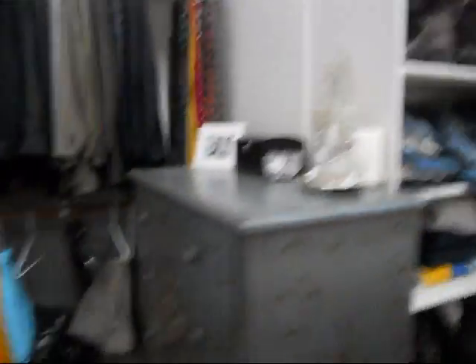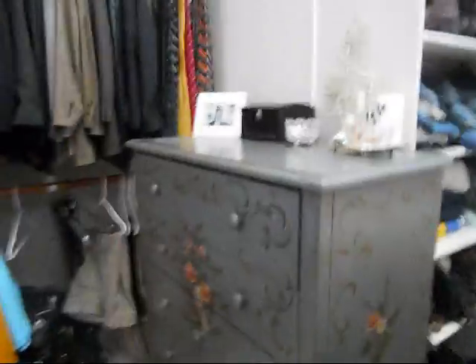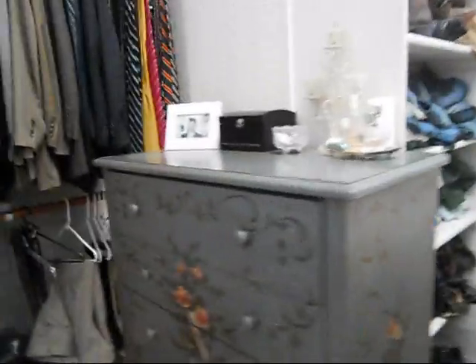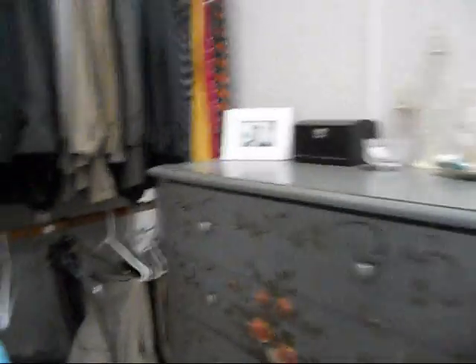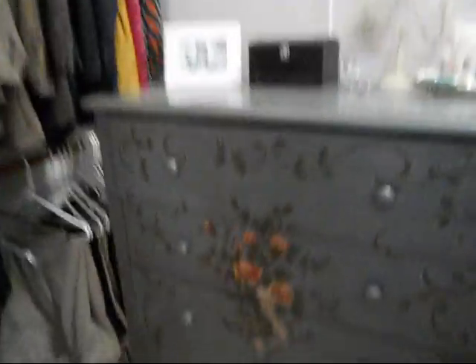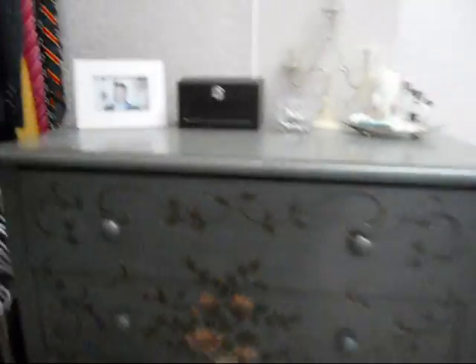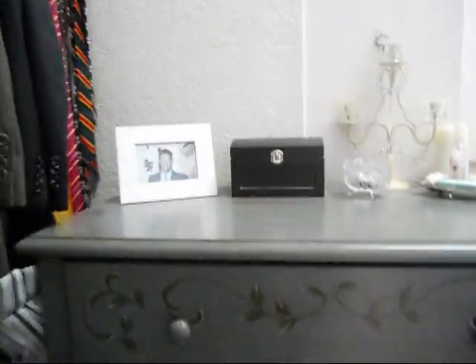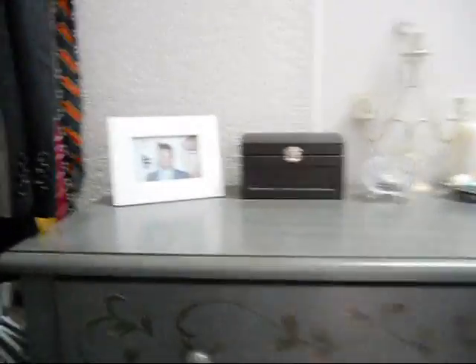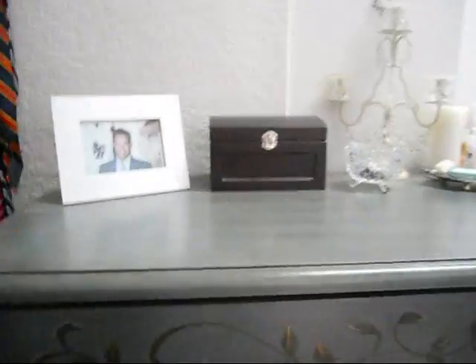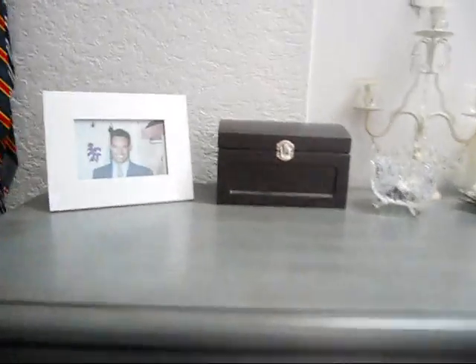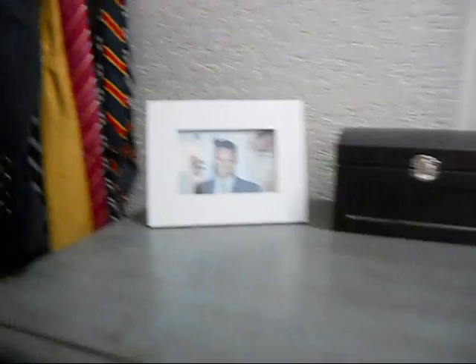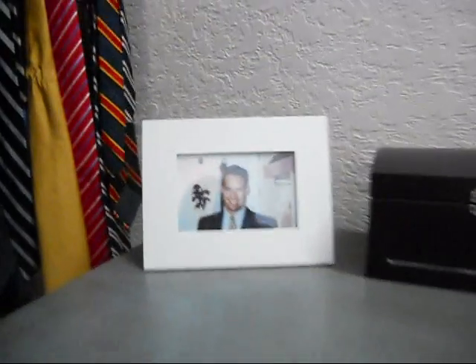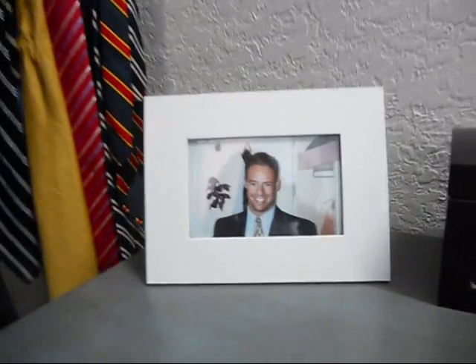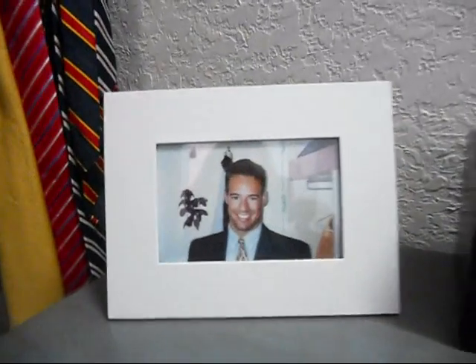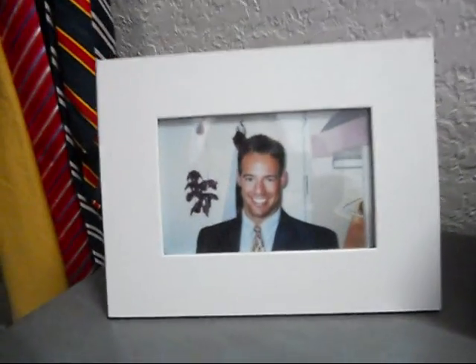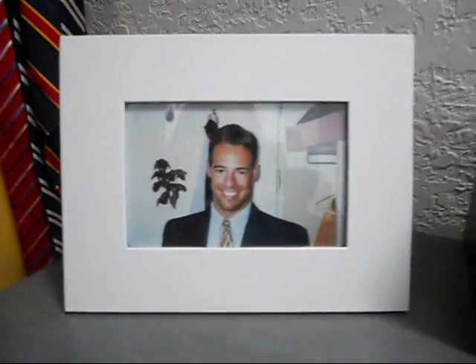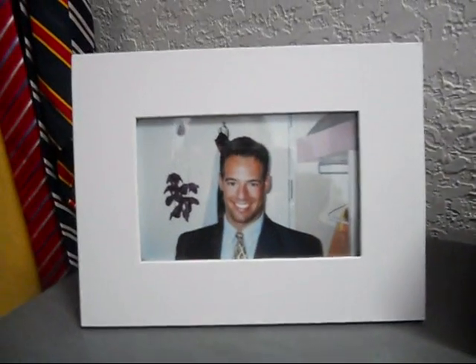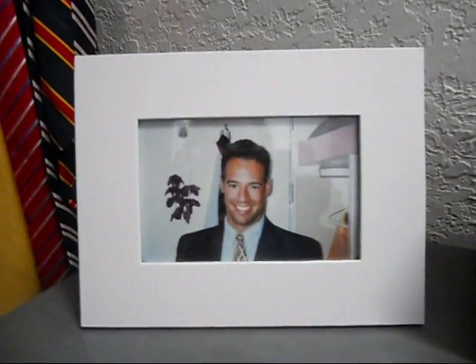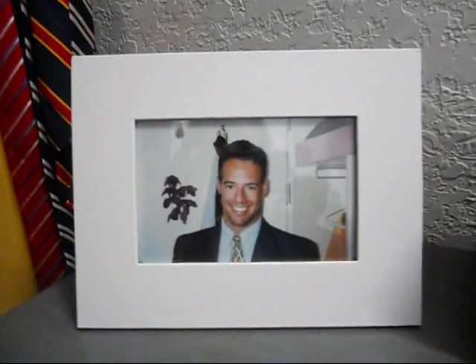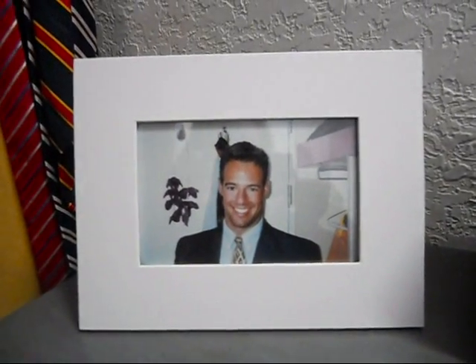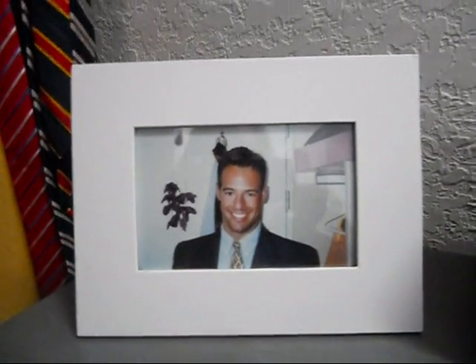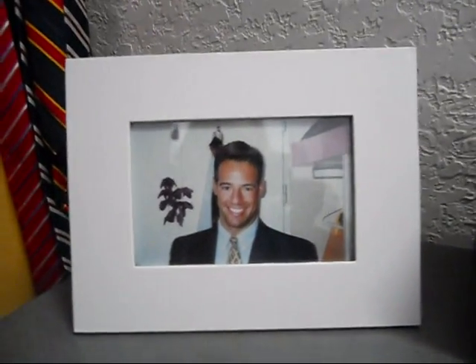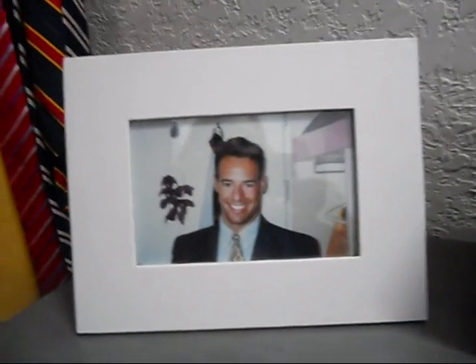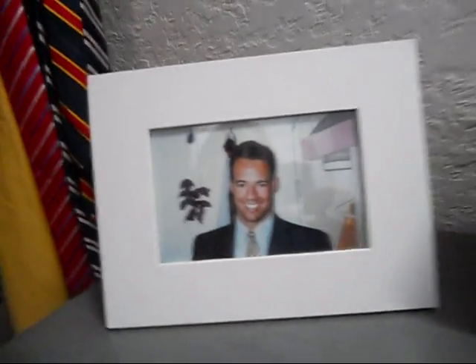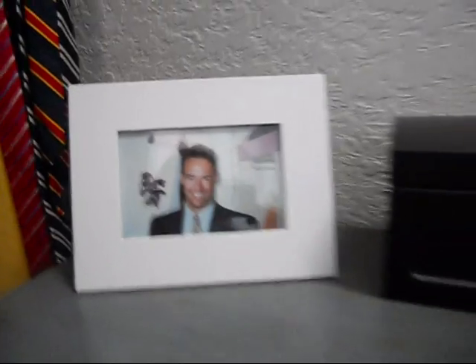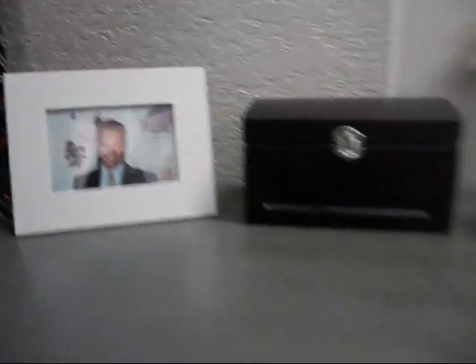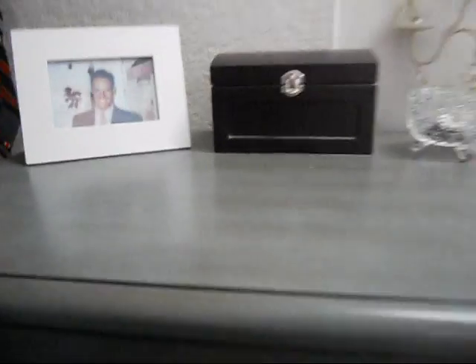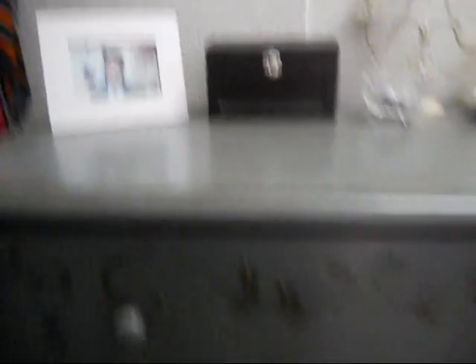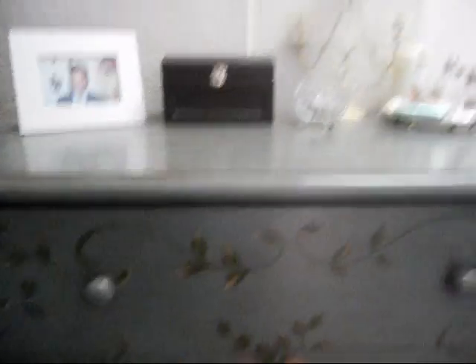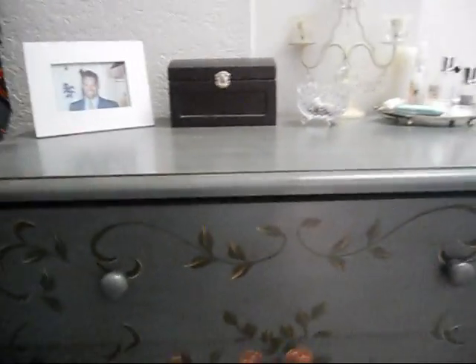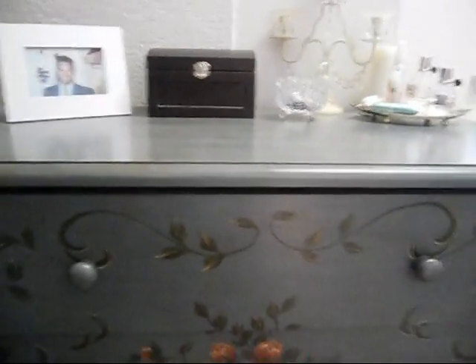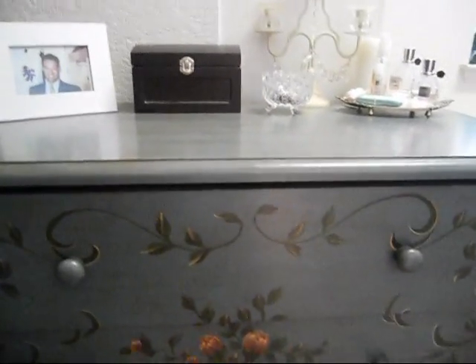So here is my dresser. There's my husband - he's going to kill me. That's what my husband looks like. Isn't he cute? I think I'm running out of time.